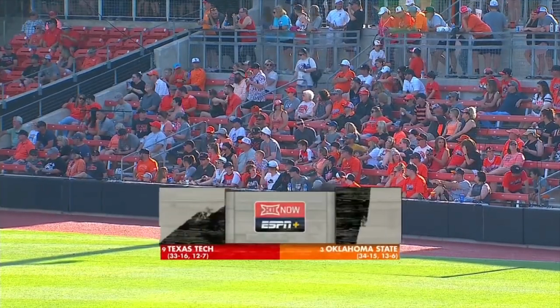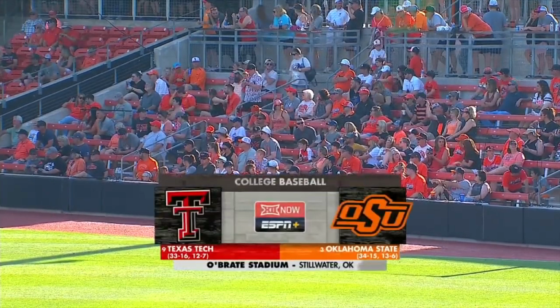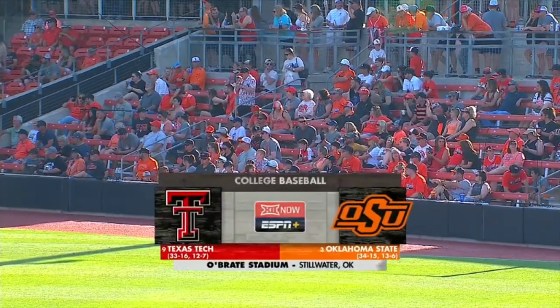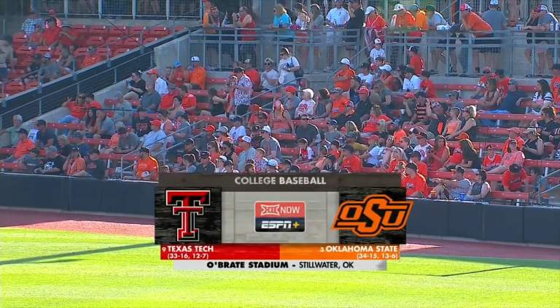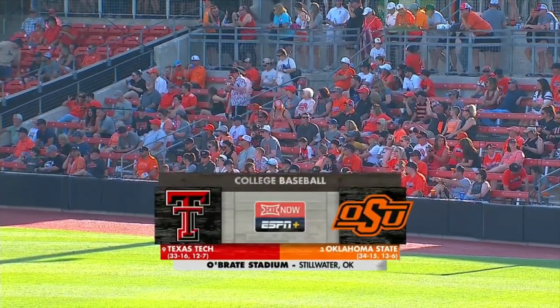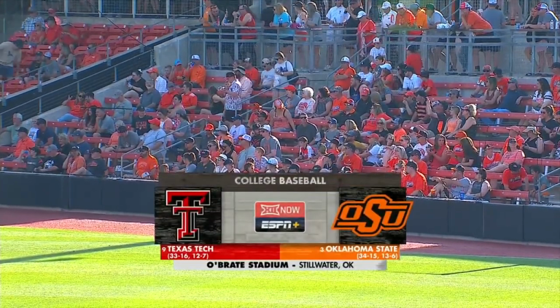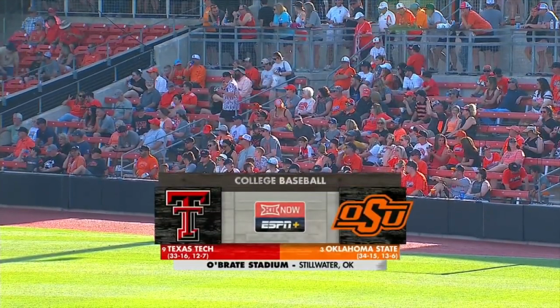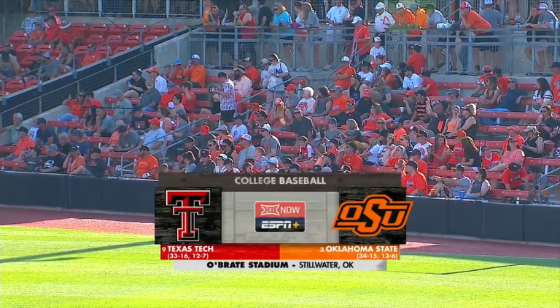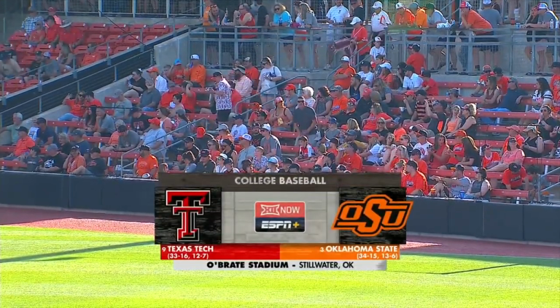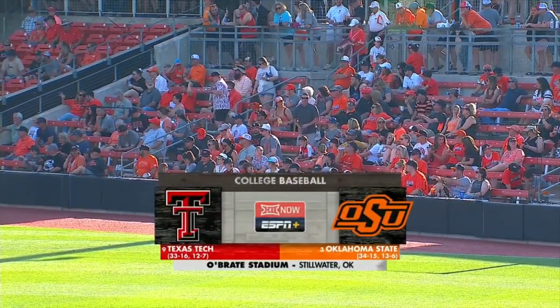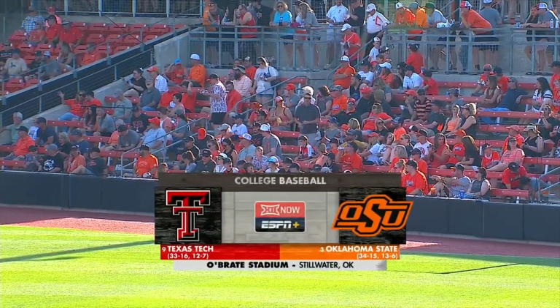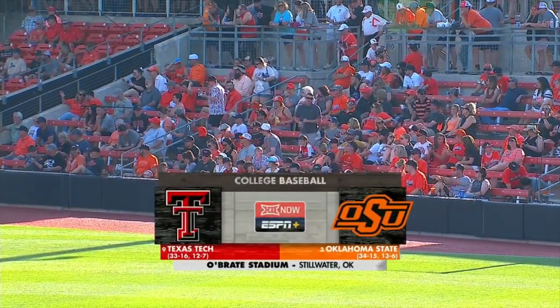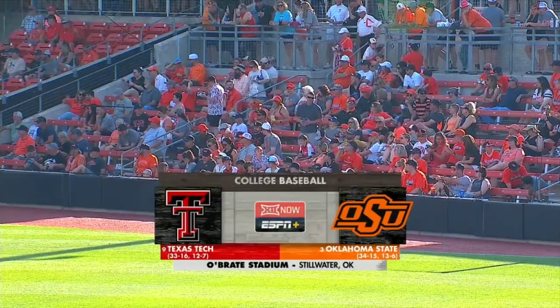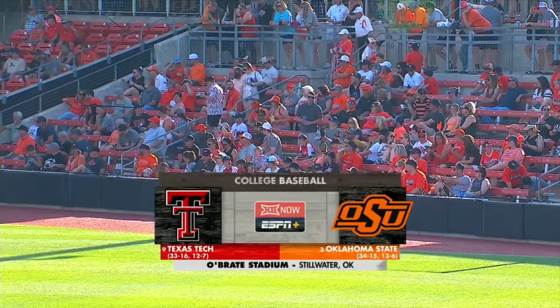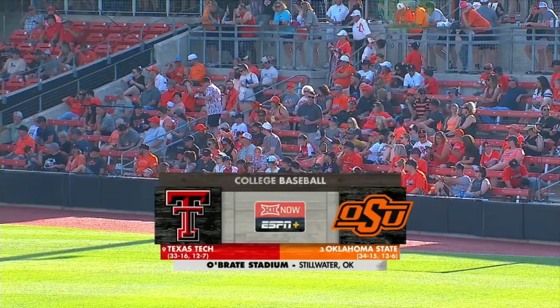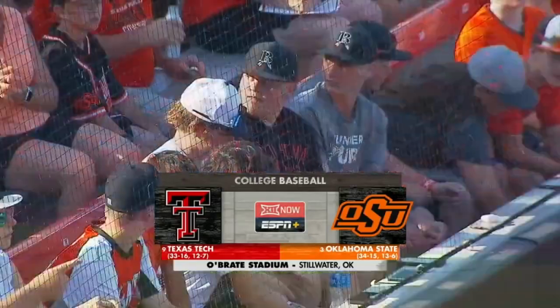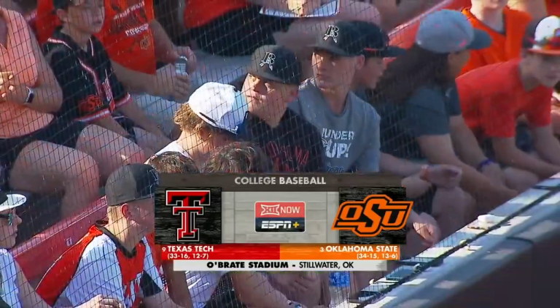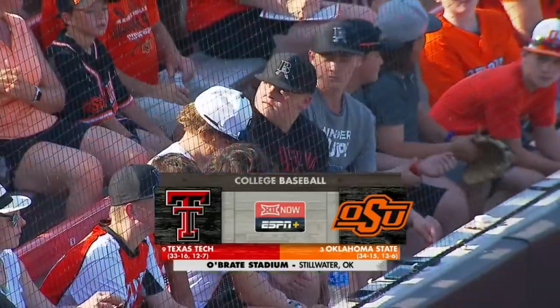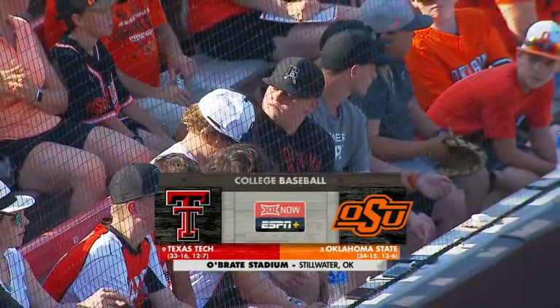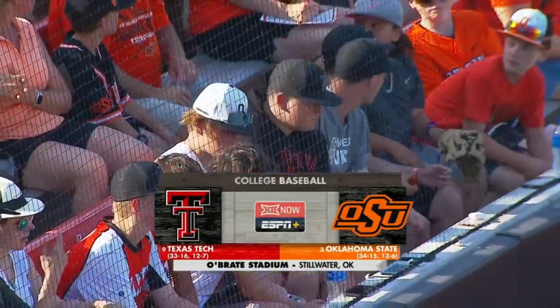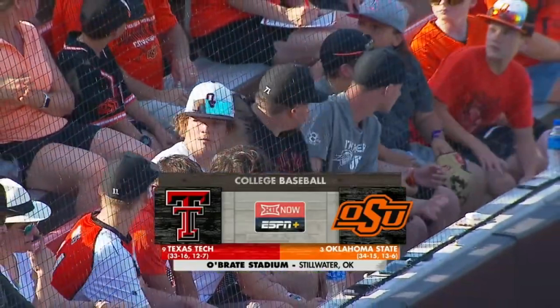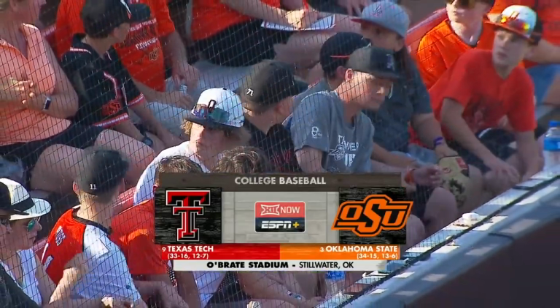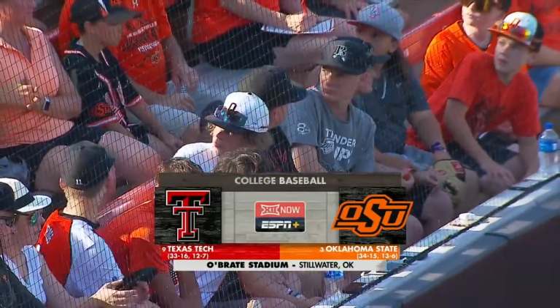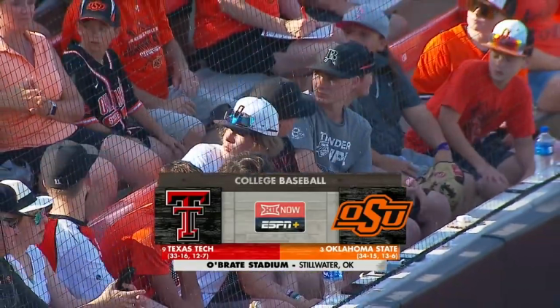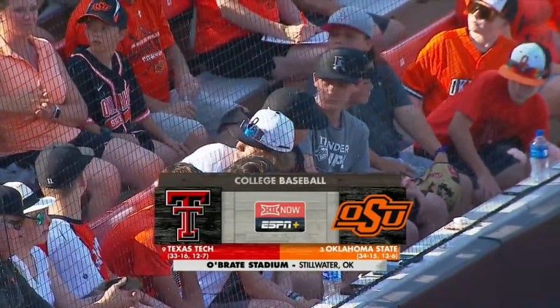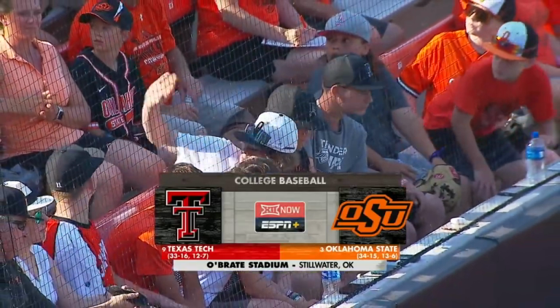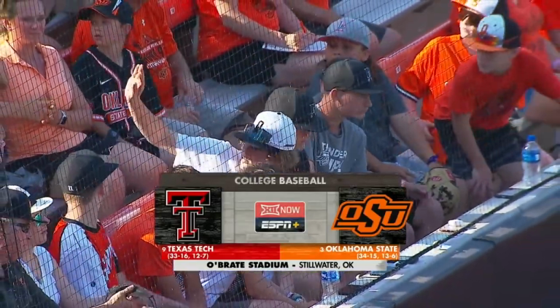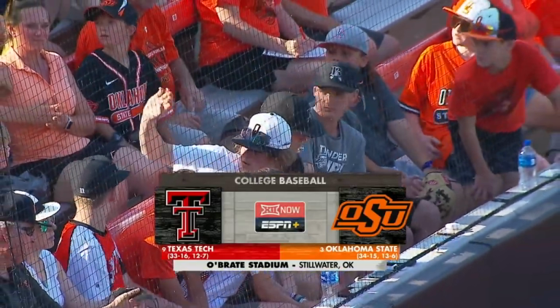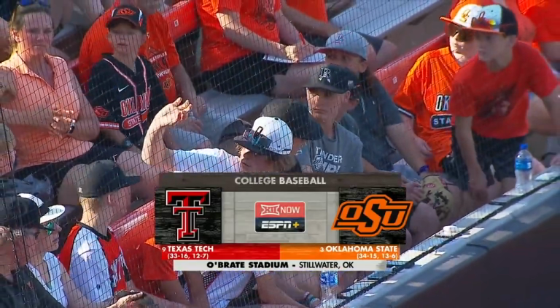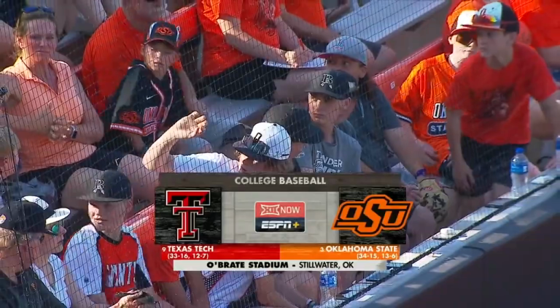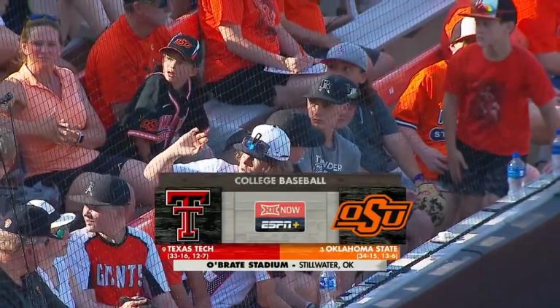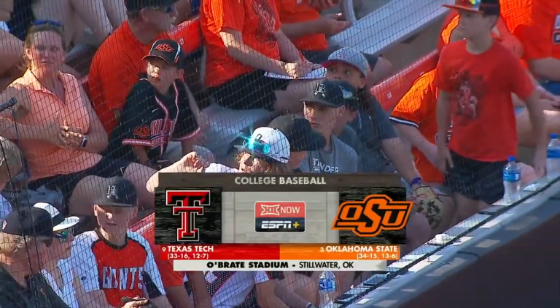We're in Stillwater at O'Braid Stadium. Game two of a three-game series, and it's a big matchup in the Big 12: number nine Texas Tech versus number three Oklahoma State.